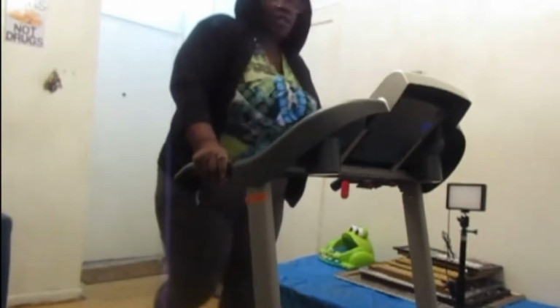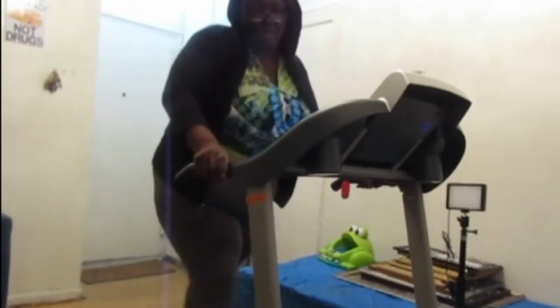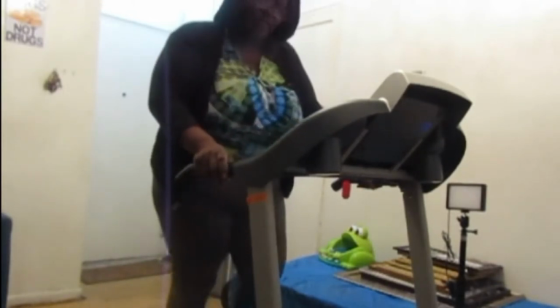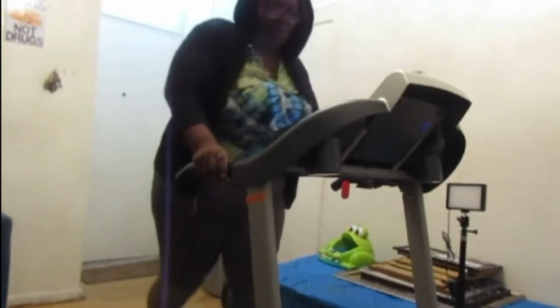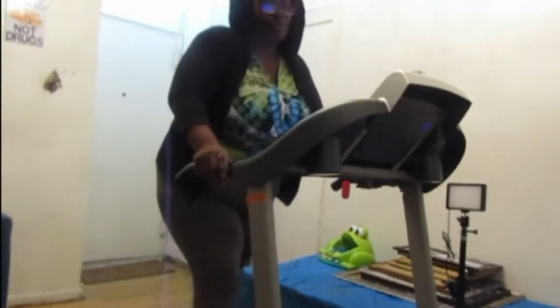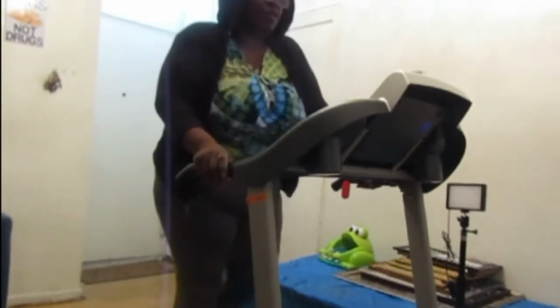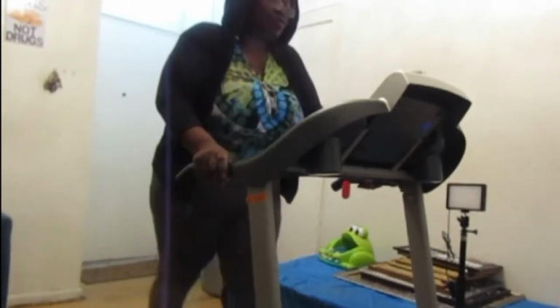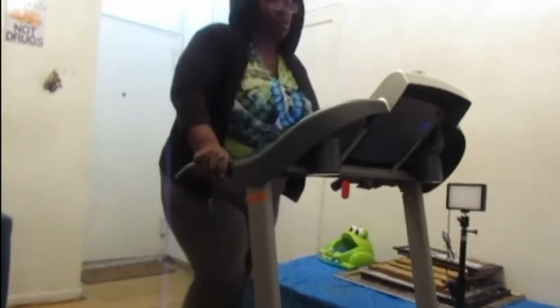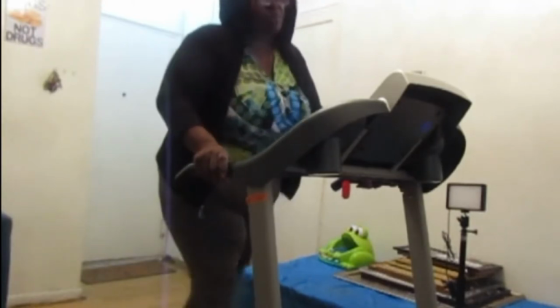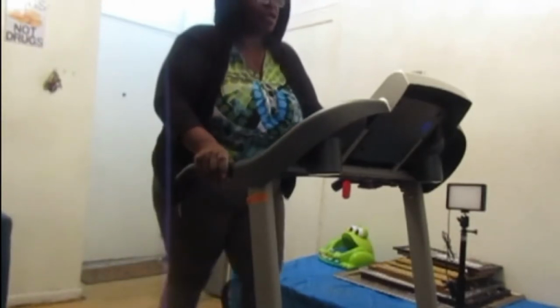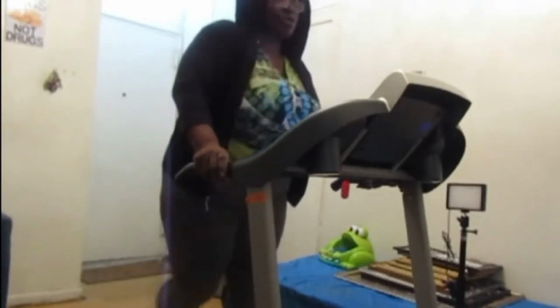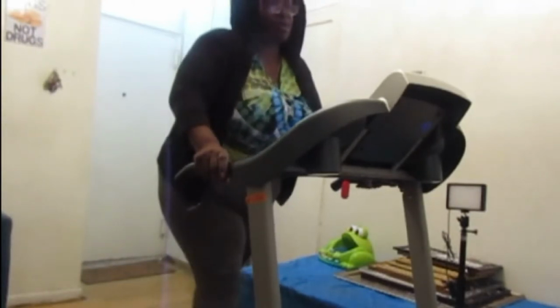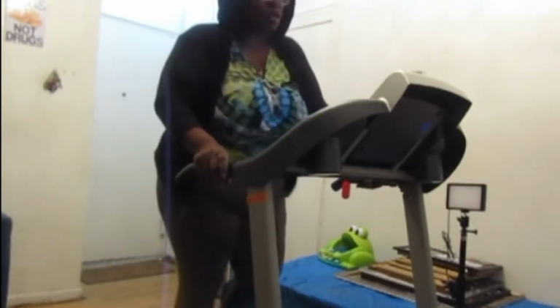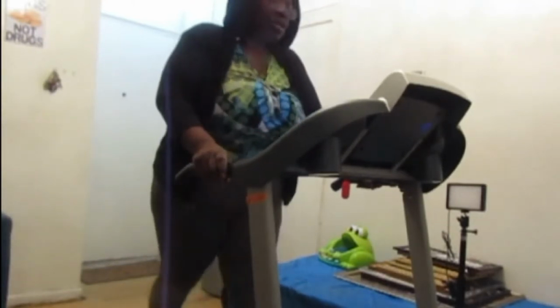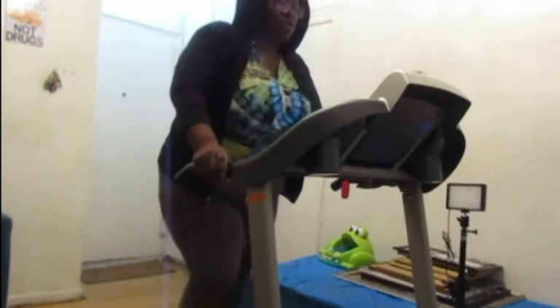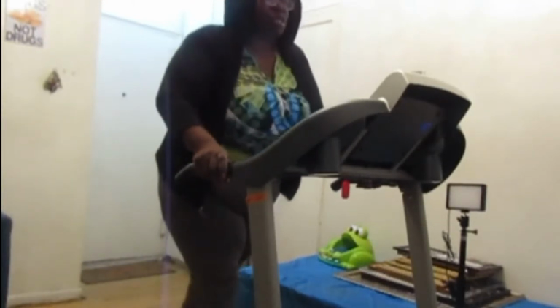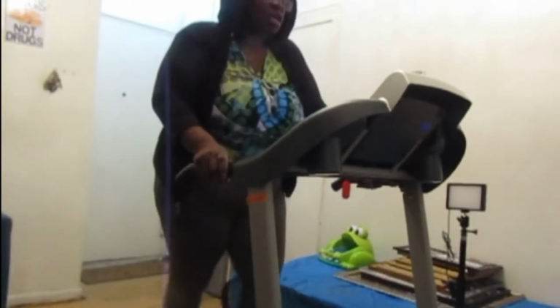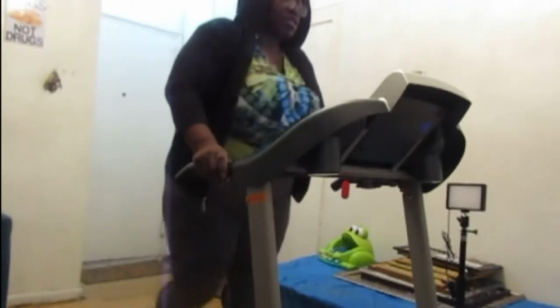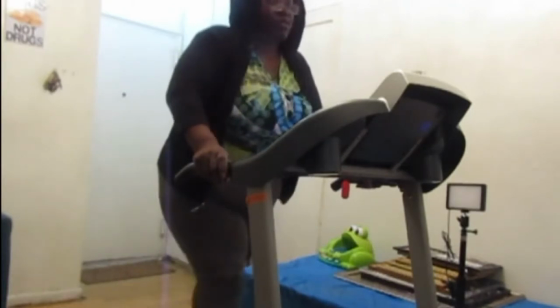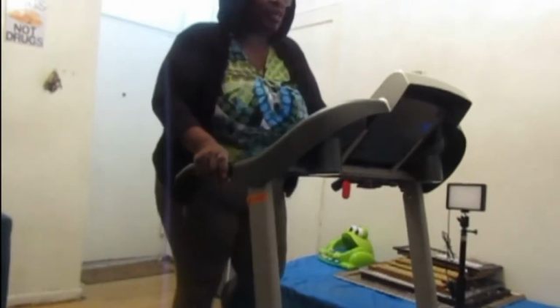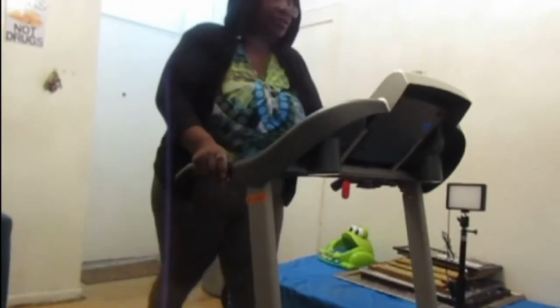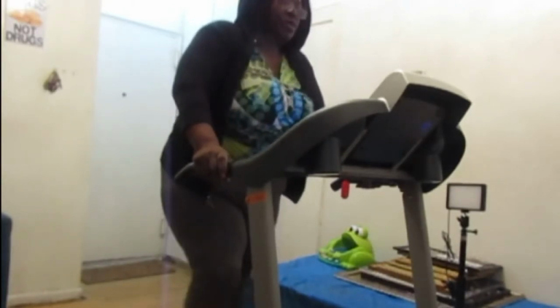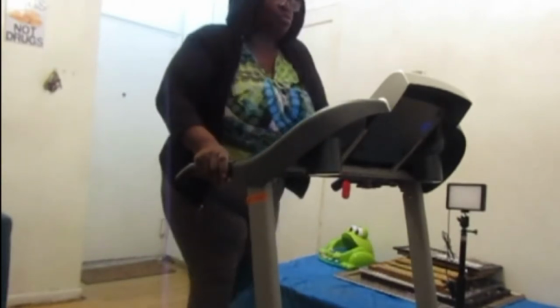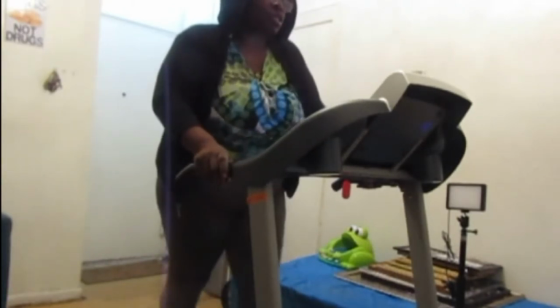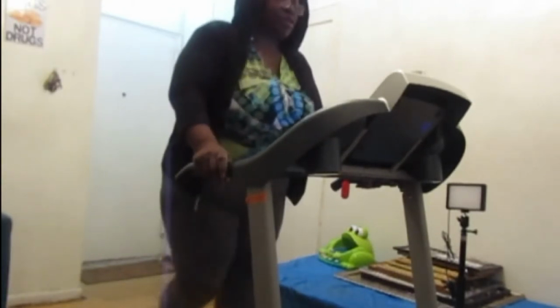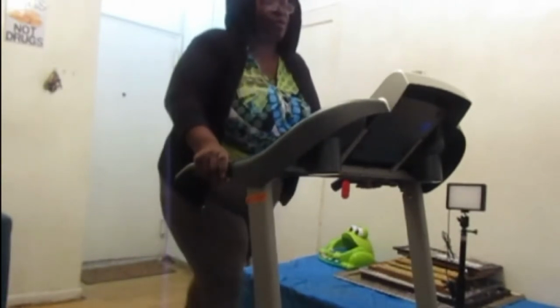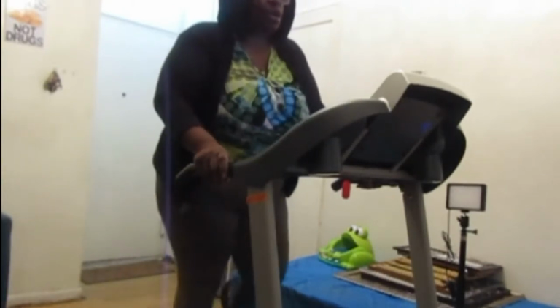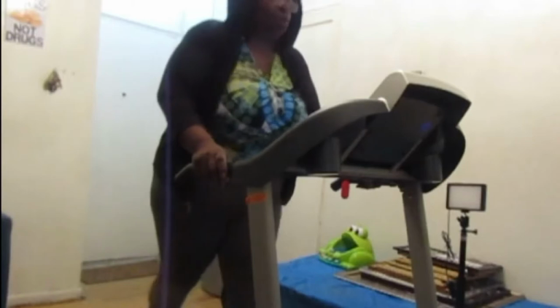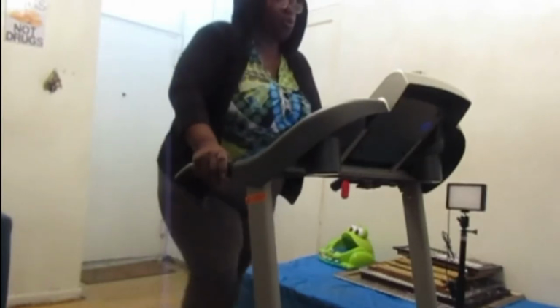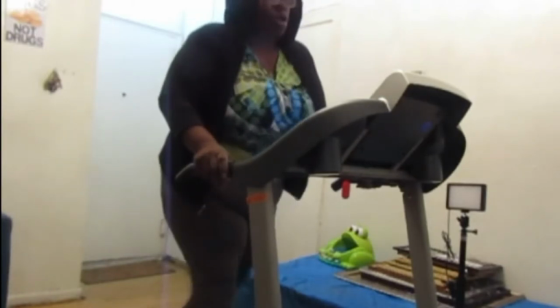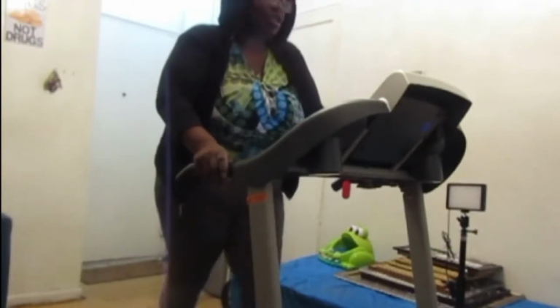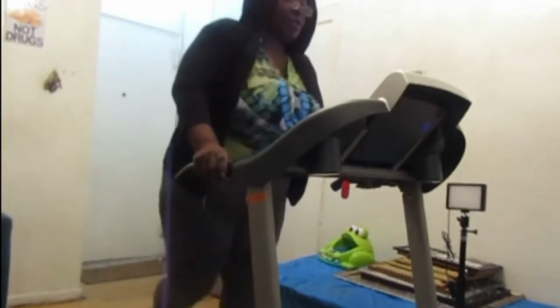Gotta keep the flow of this walk that I'm doing, and I don't want to stop that. That pulse is starting to rise up to 107 right now, and we have three minutes.